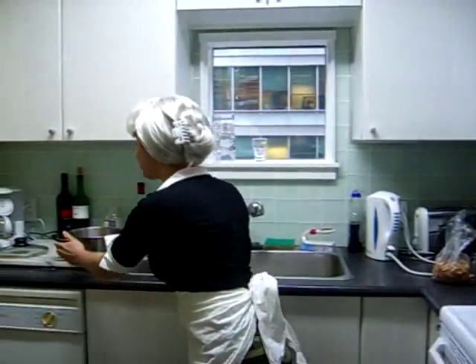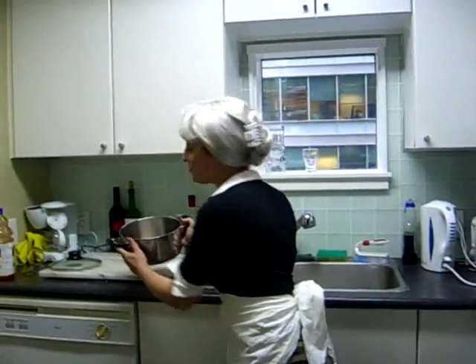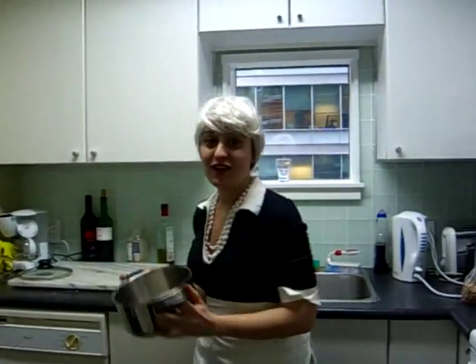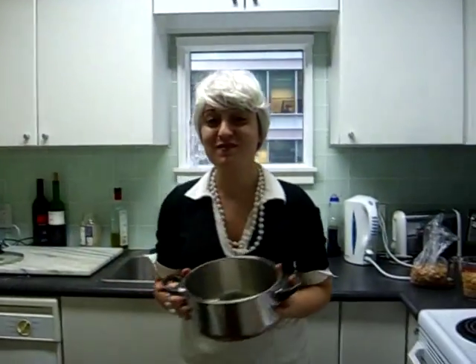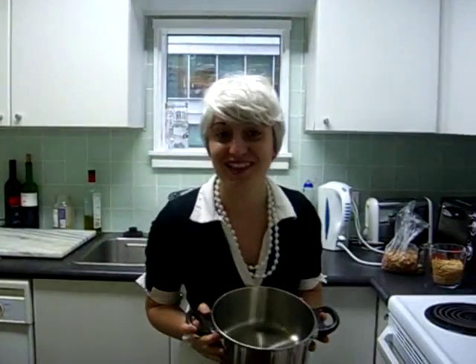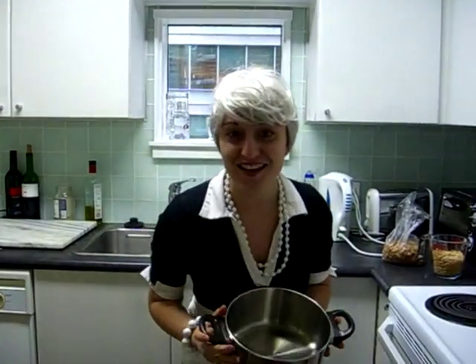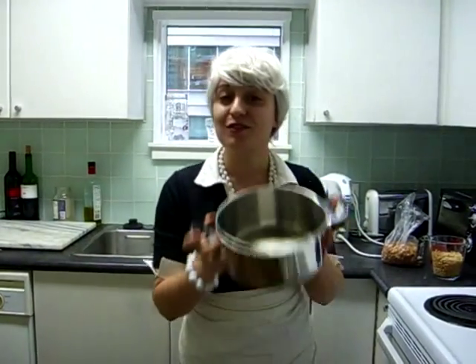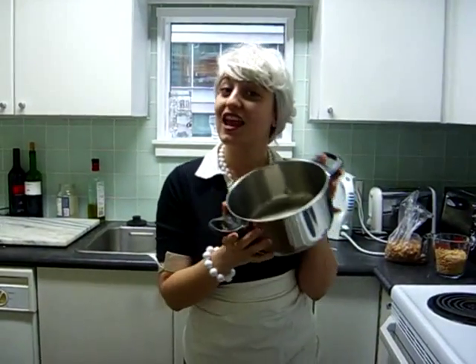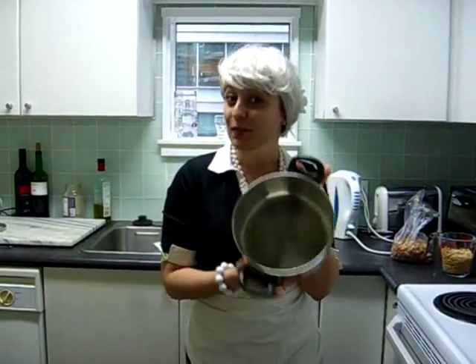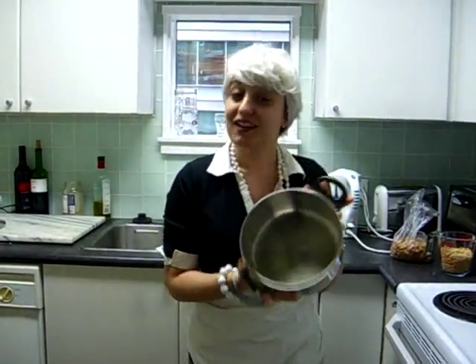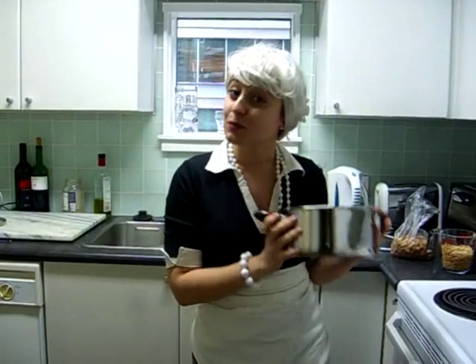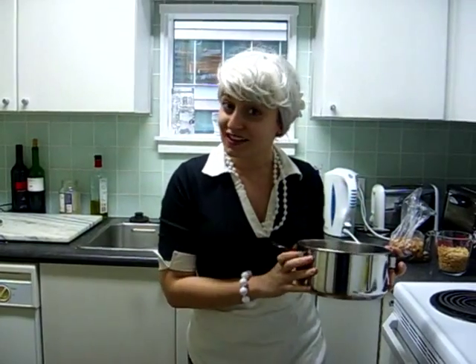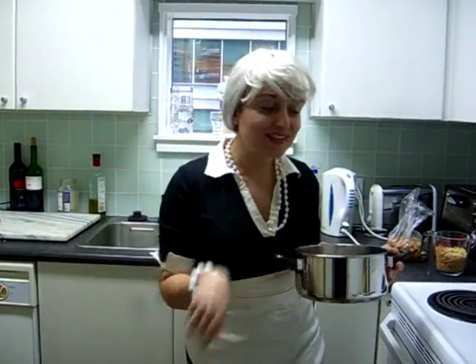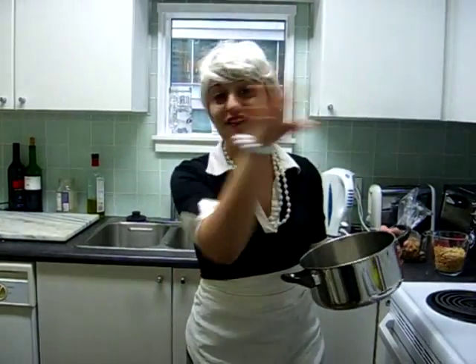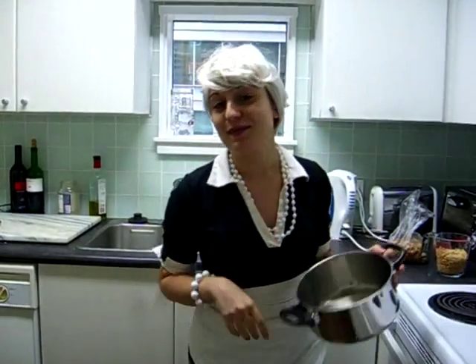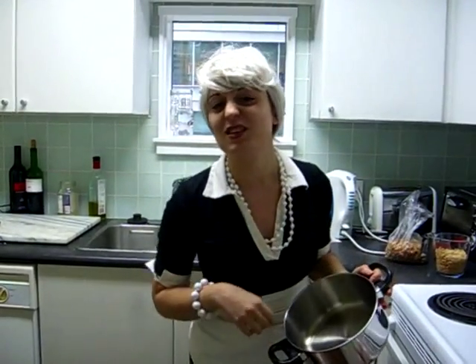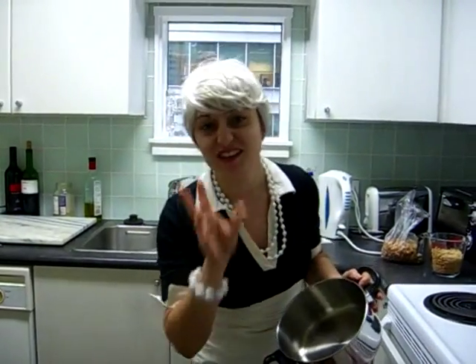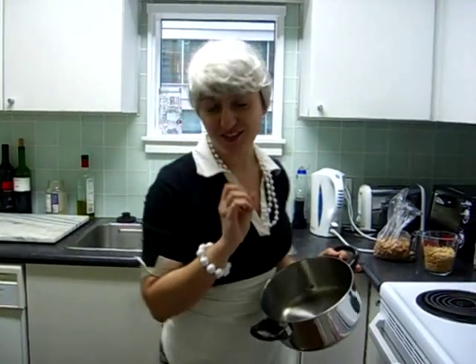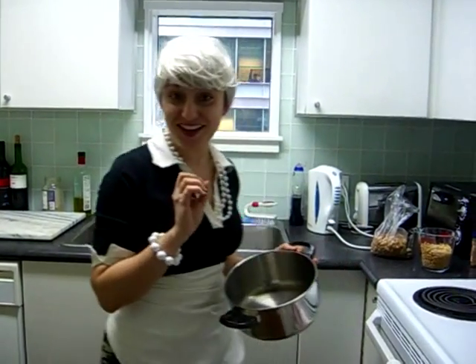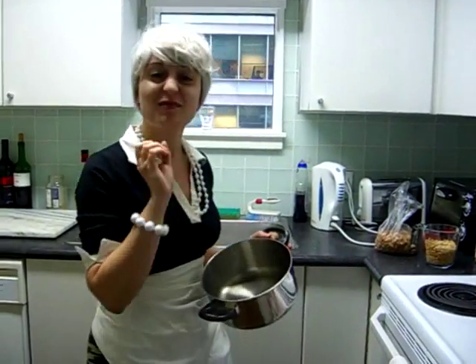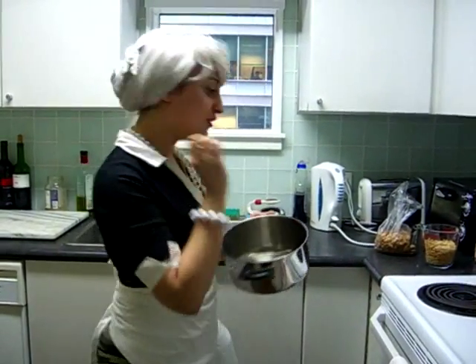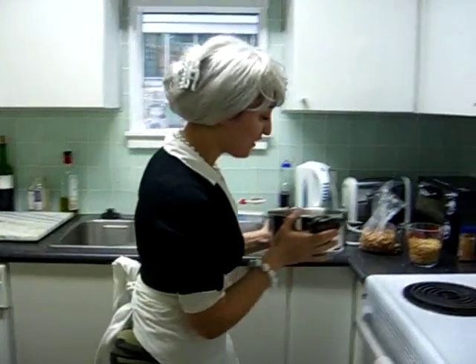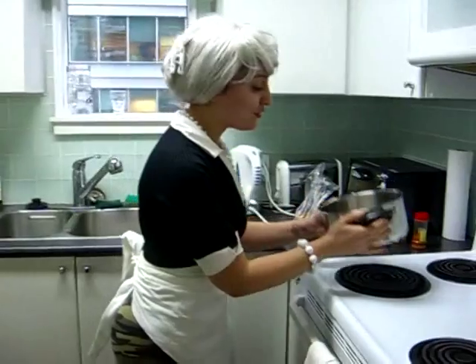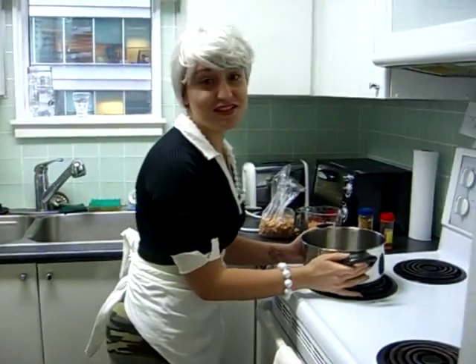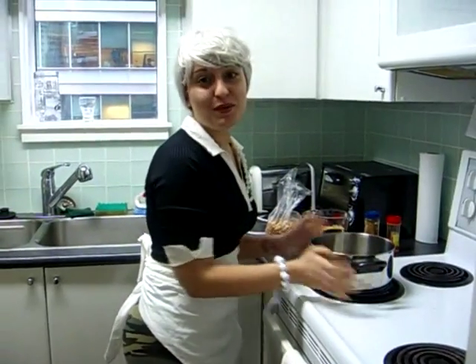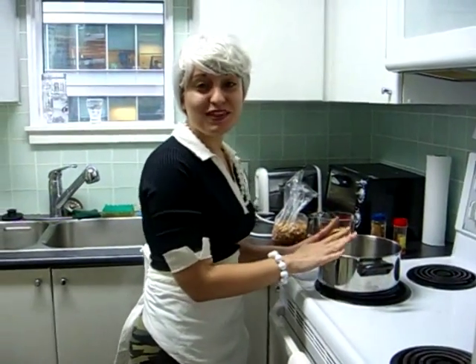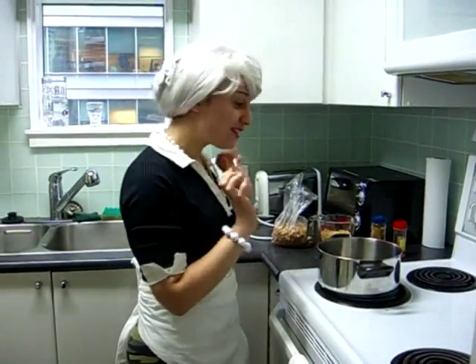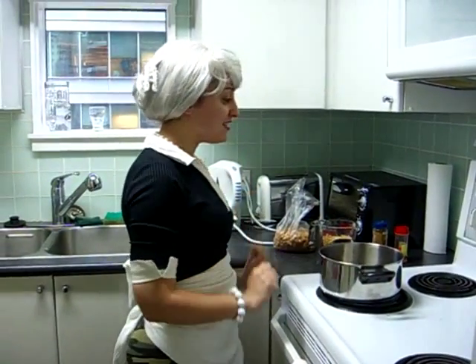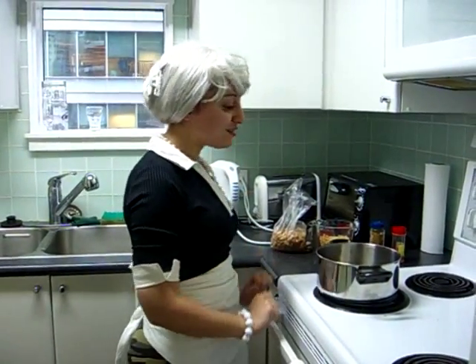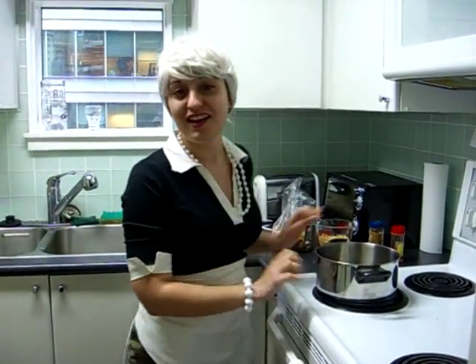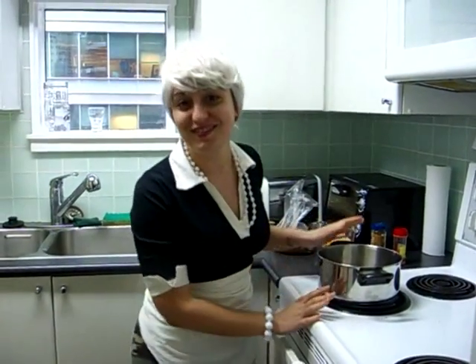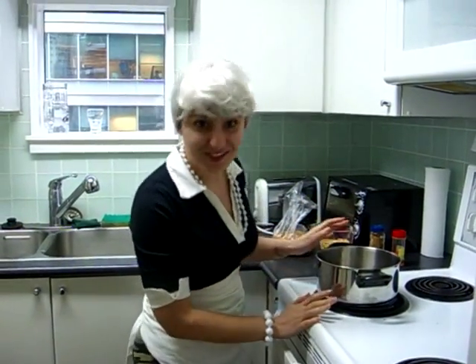First thing you need when you bake the nylon — you need a pot. You need to put it in a pot and stir it up, and it's so wonderful. So first, we put the pot on the stove. It's wonderful.